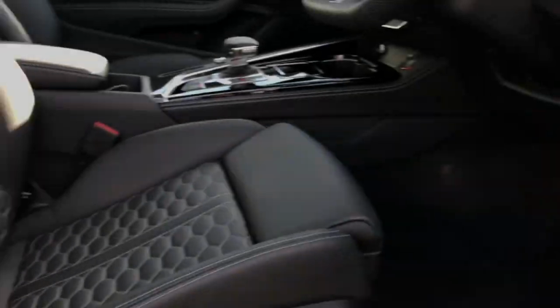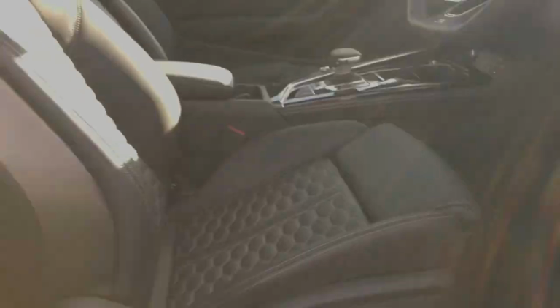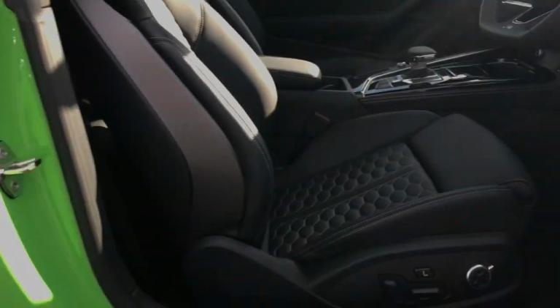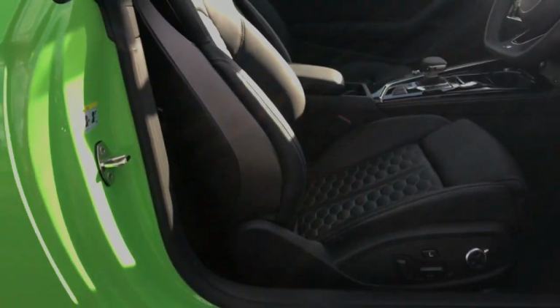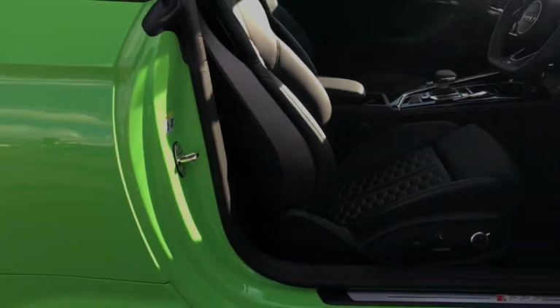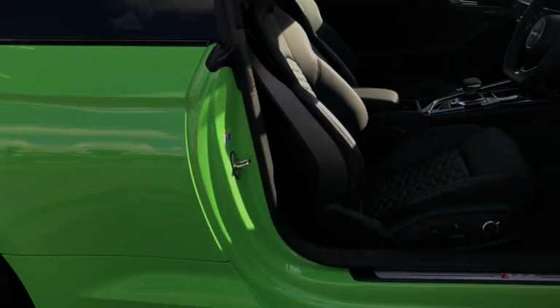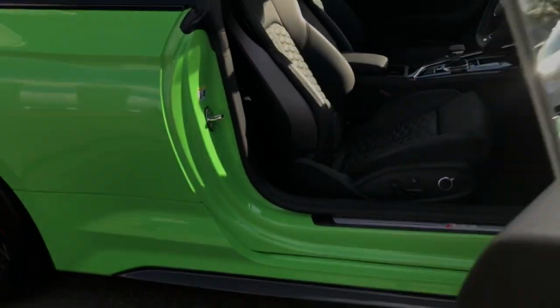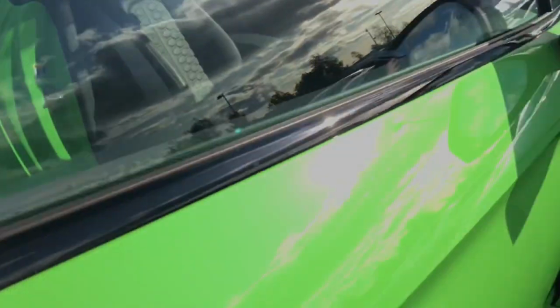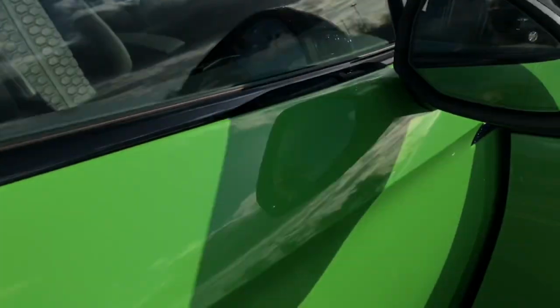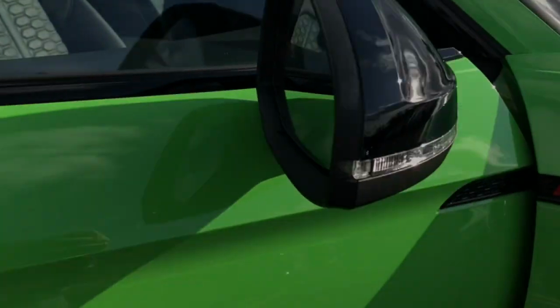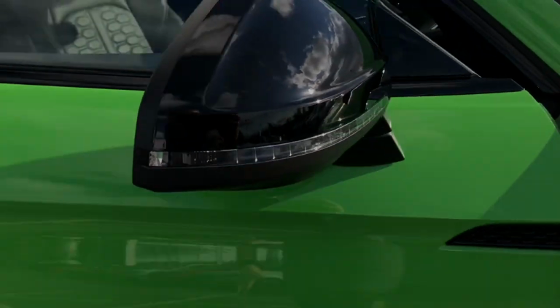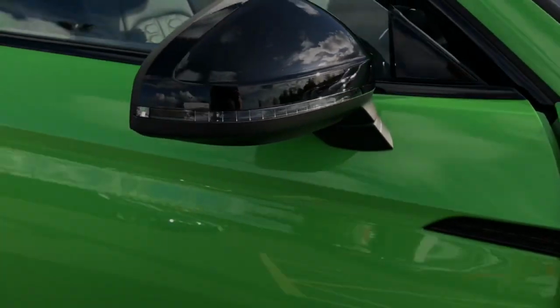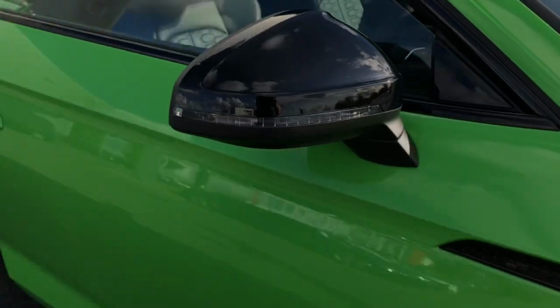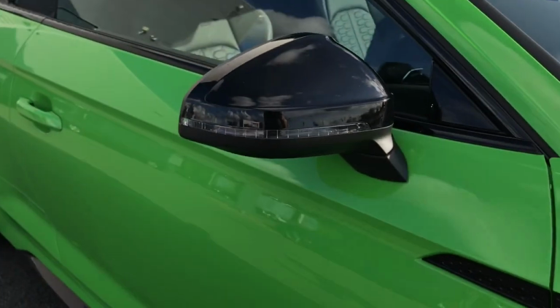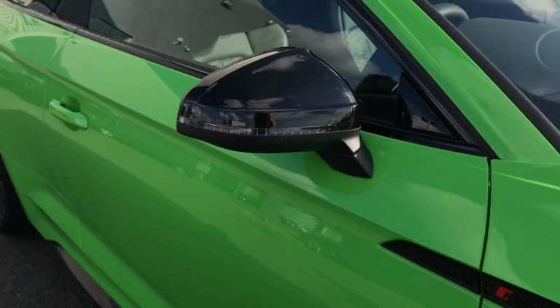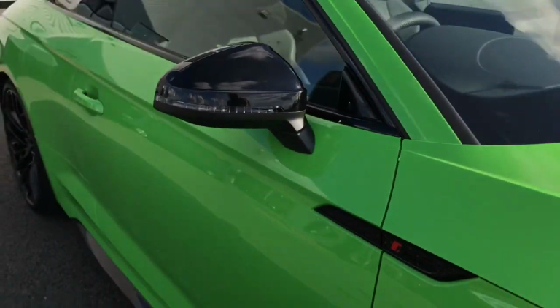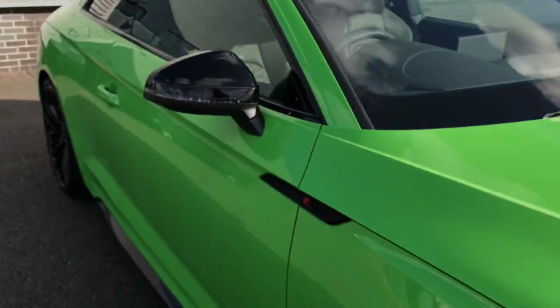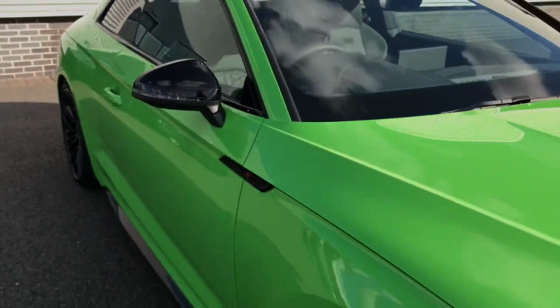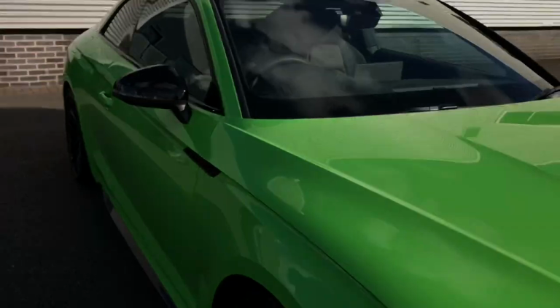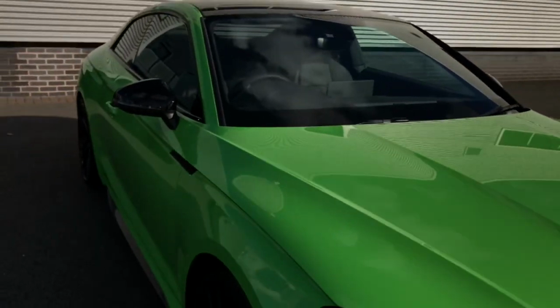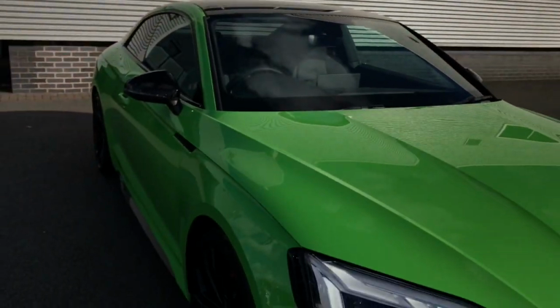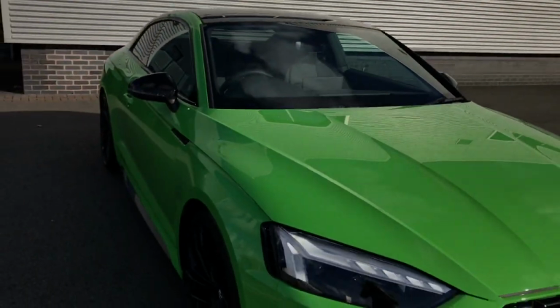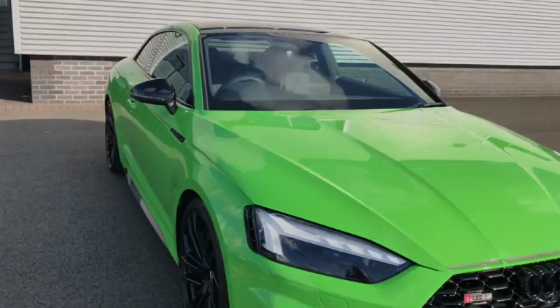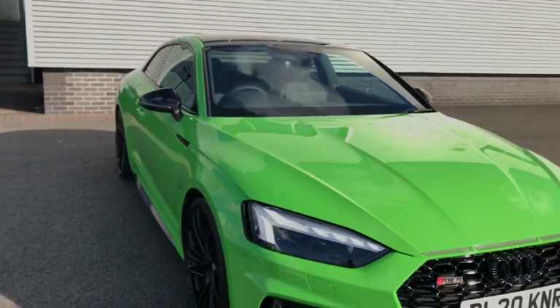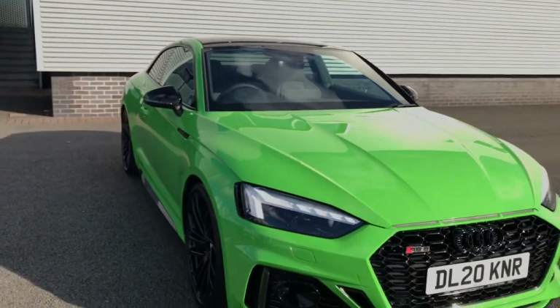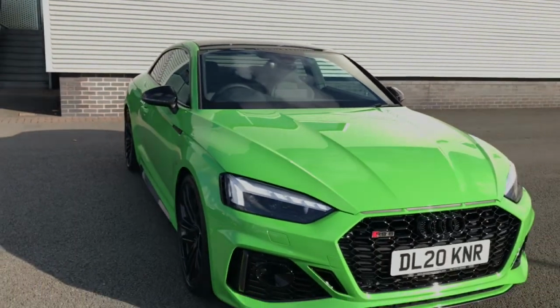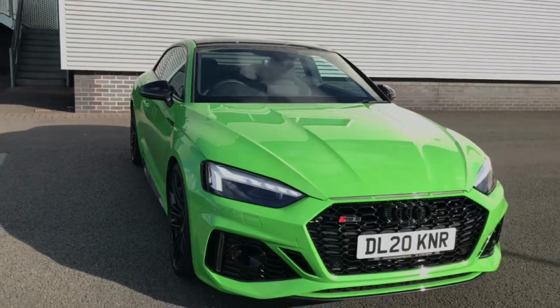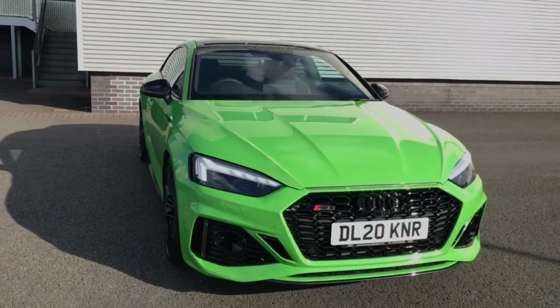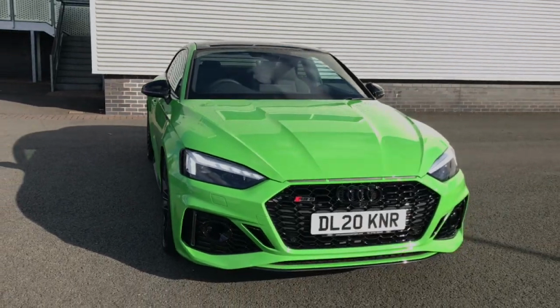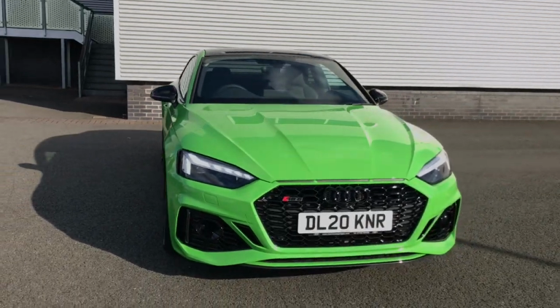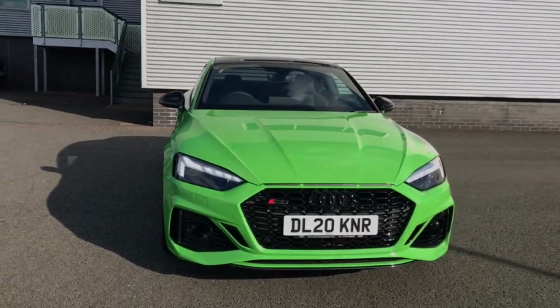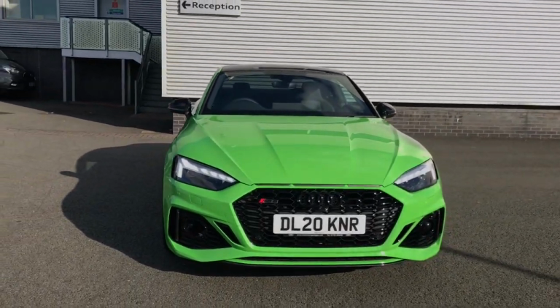For more information on this exclusive Audi RS5, please give the sales team here at Stoke Audi a call on 01782 488 205. Thank you for watching.